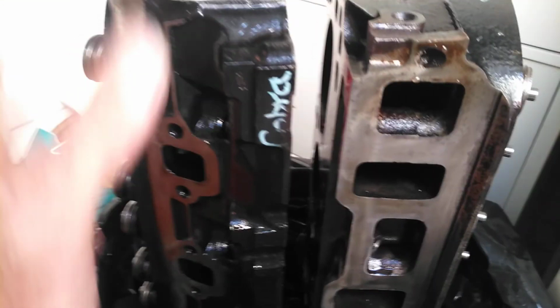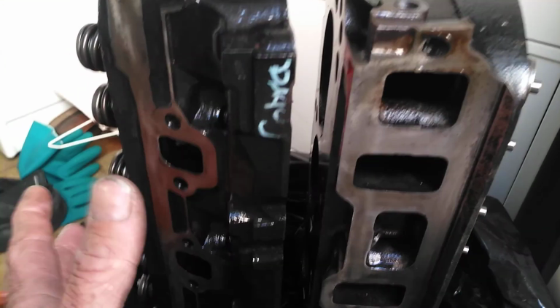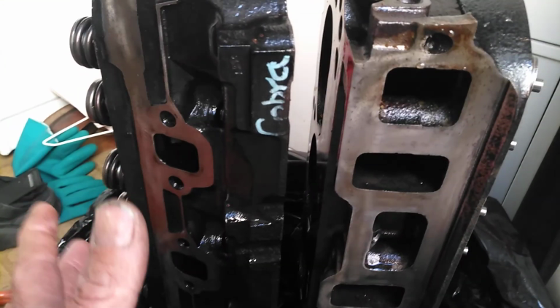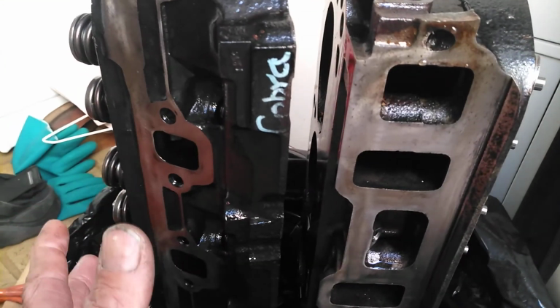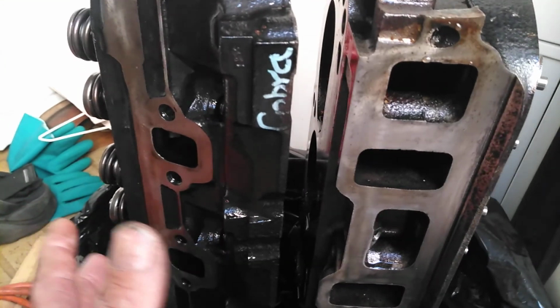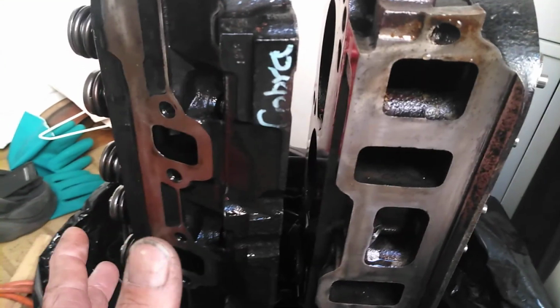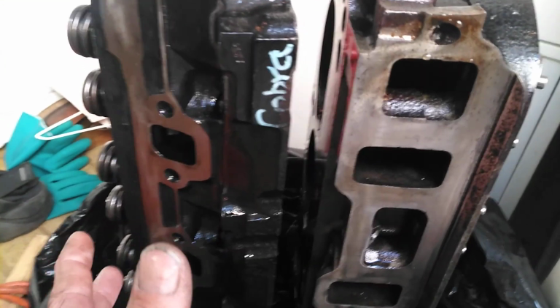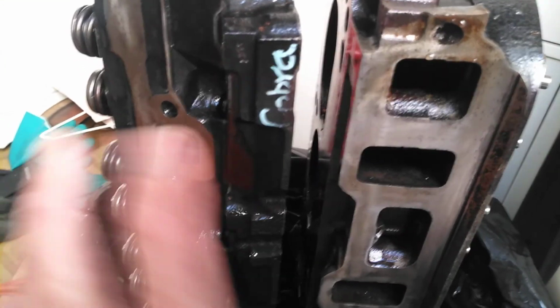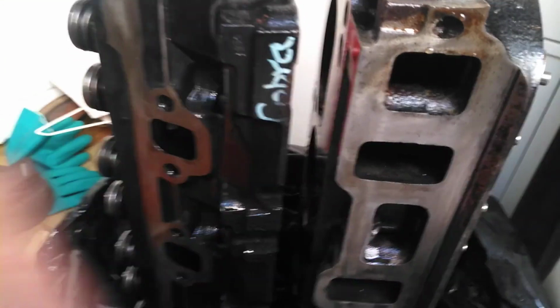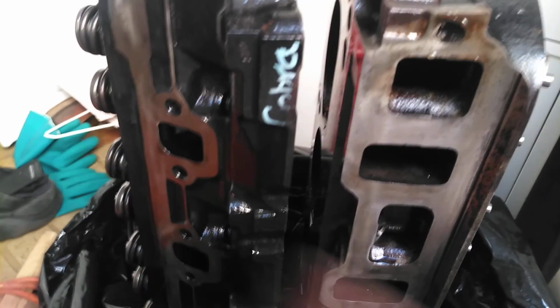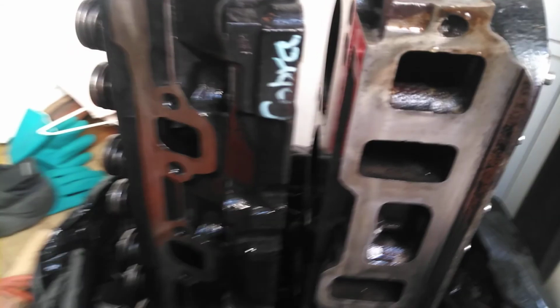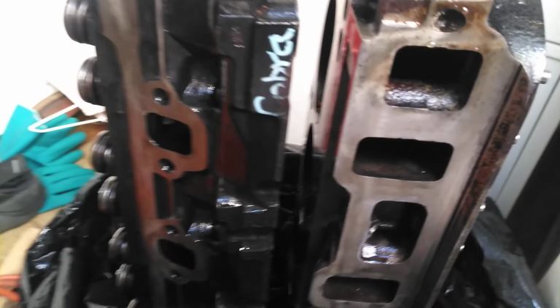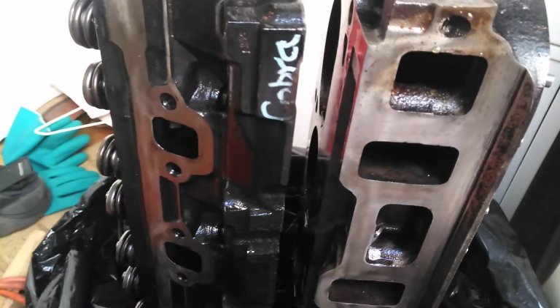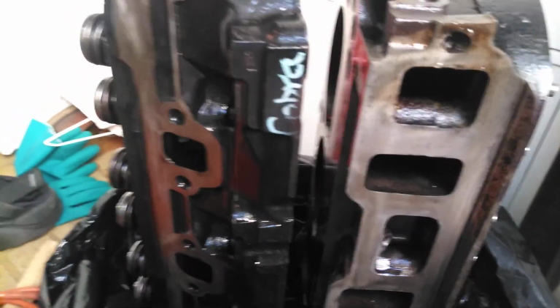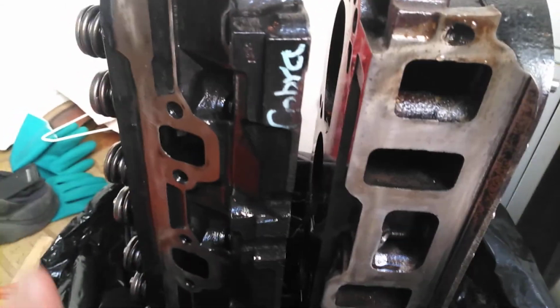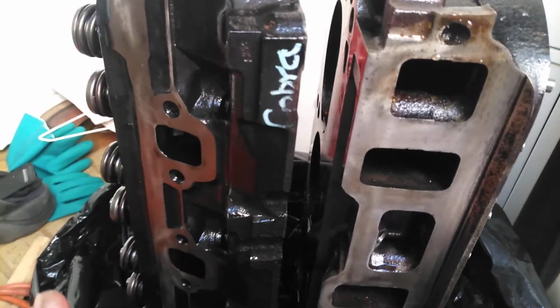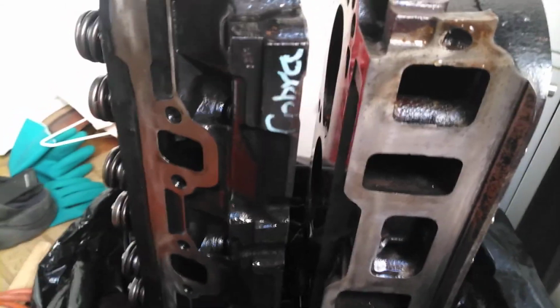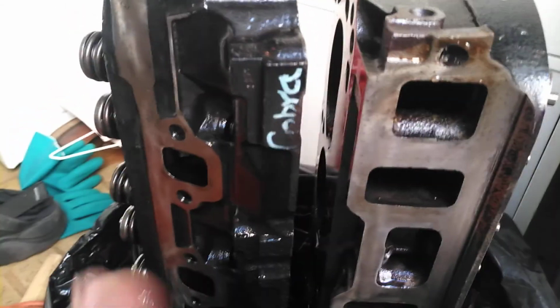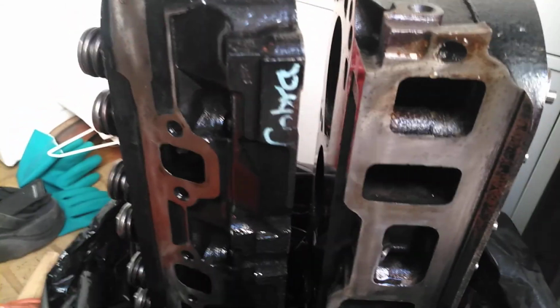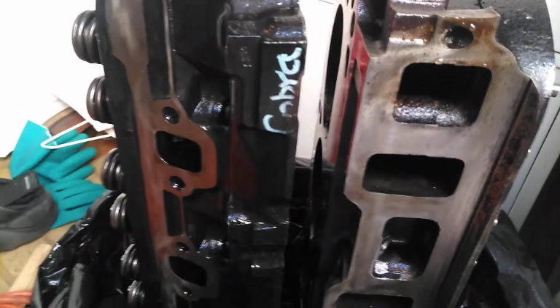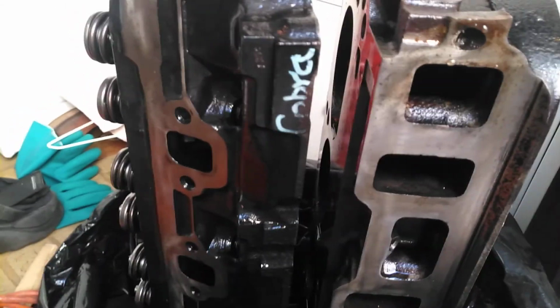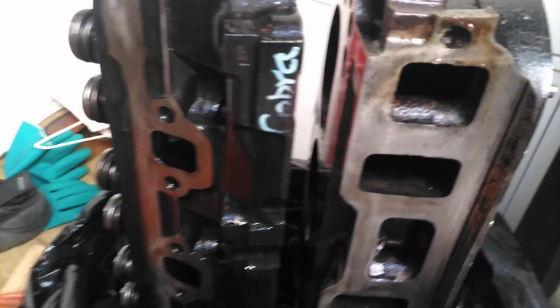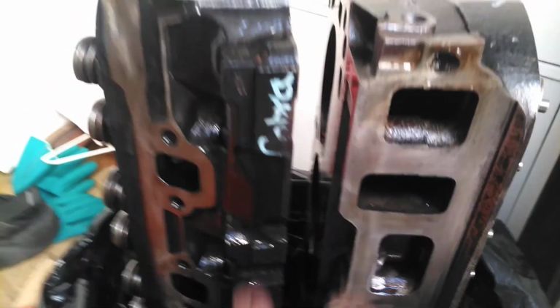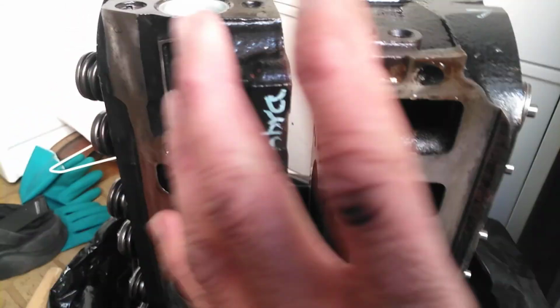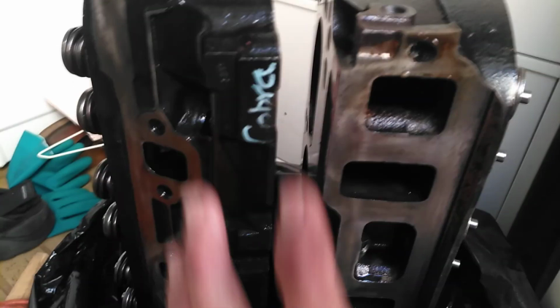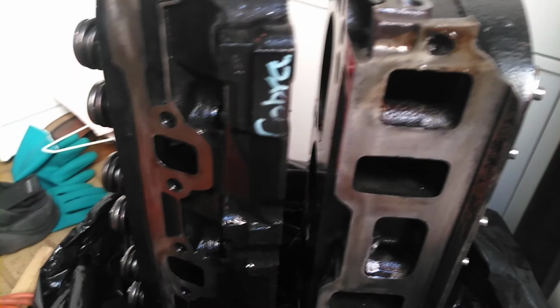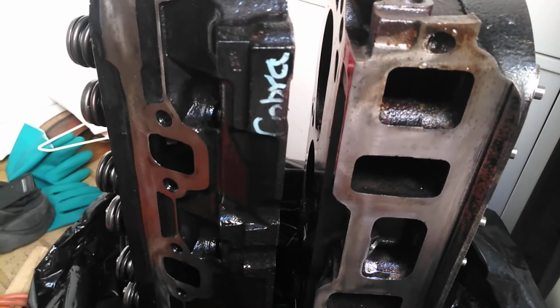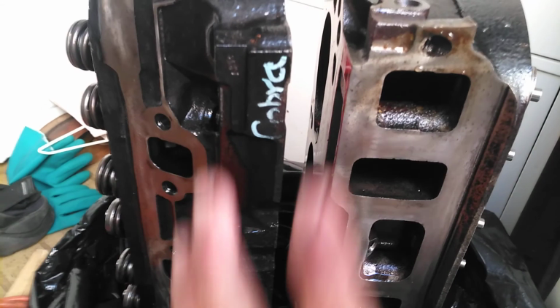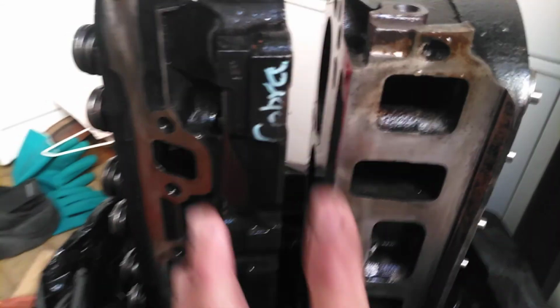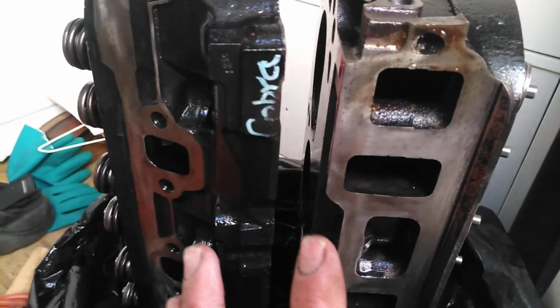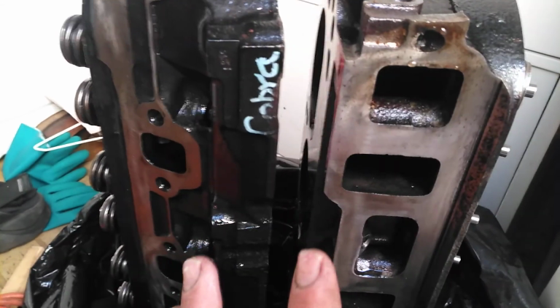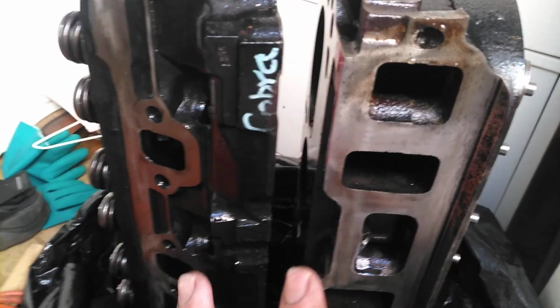I oiled it down first while it was still wet, shook it off a little bit, dried it, and then I immediately oiled it again. That way the remnants were on there and the flashing wouldn't occur.